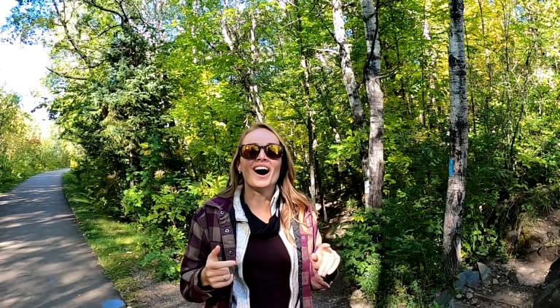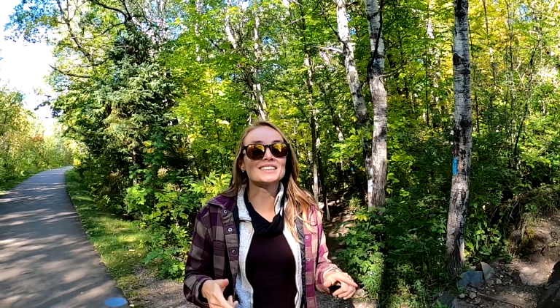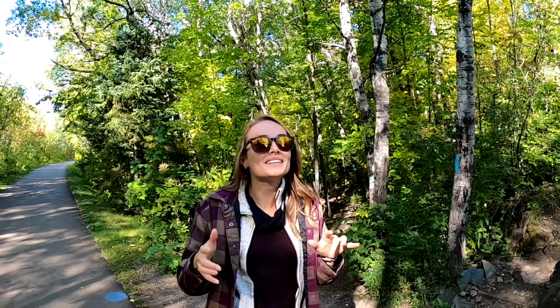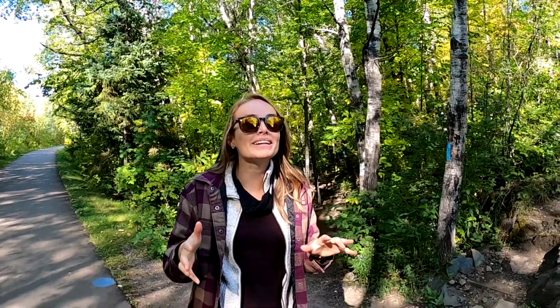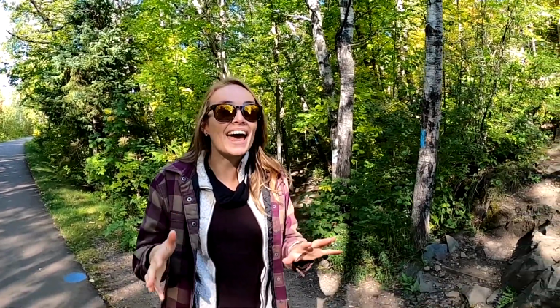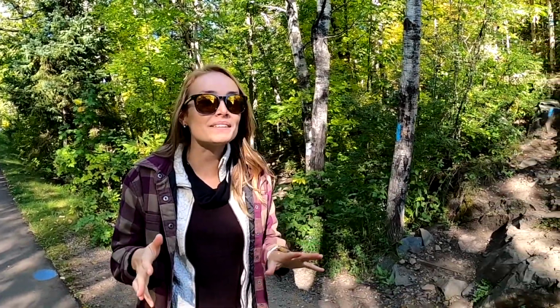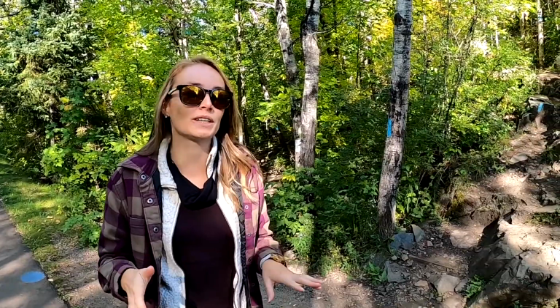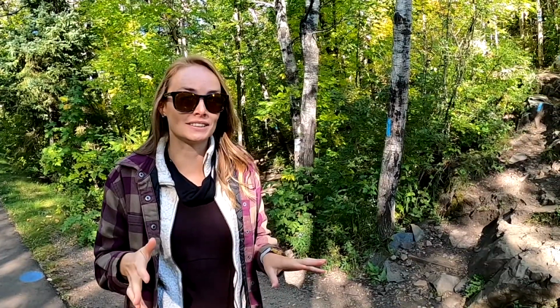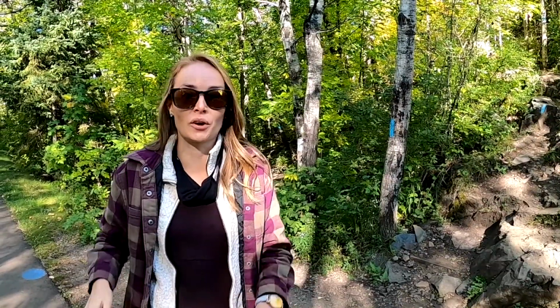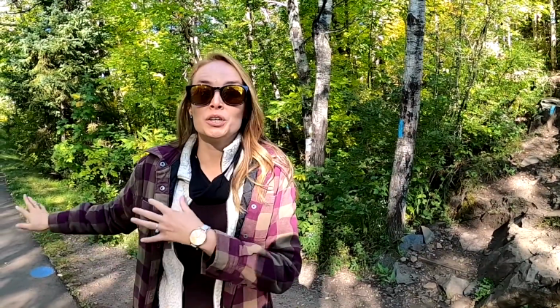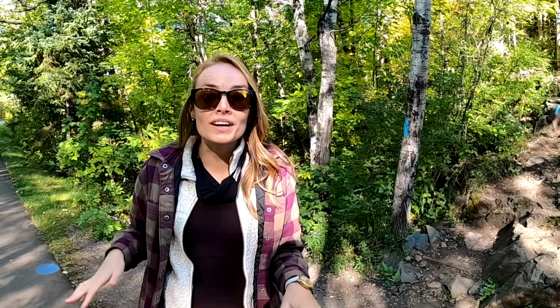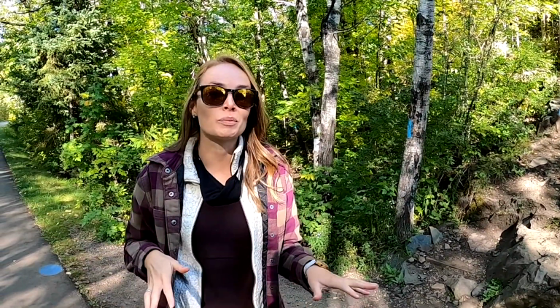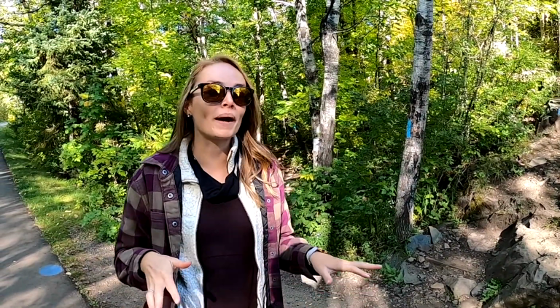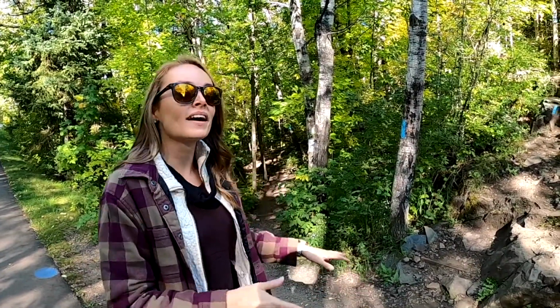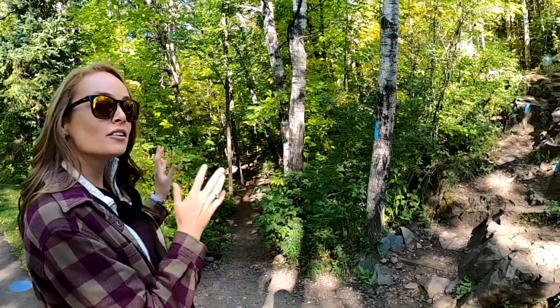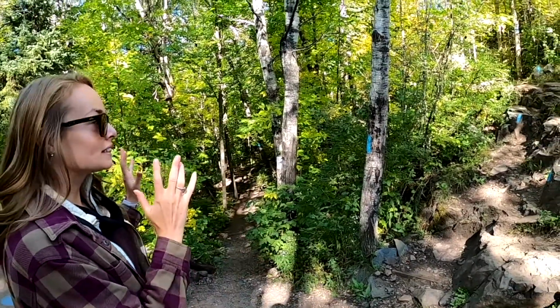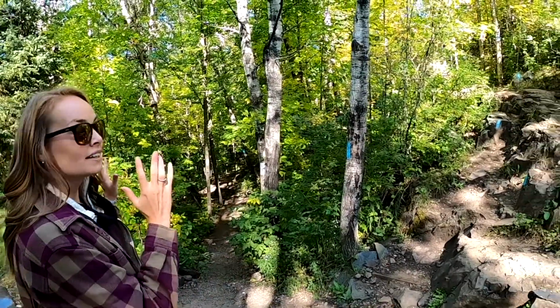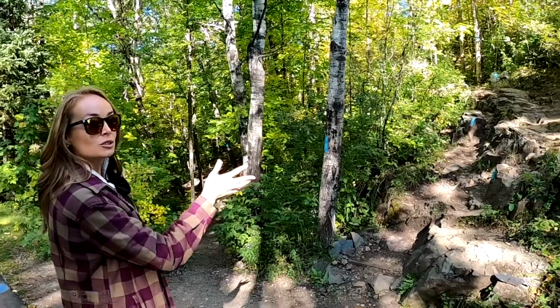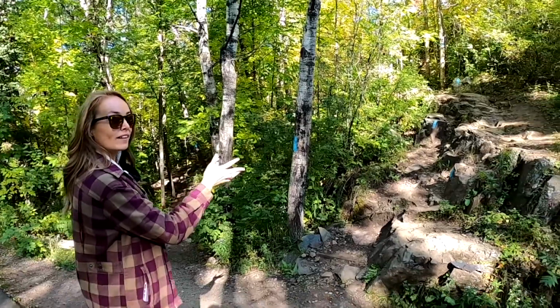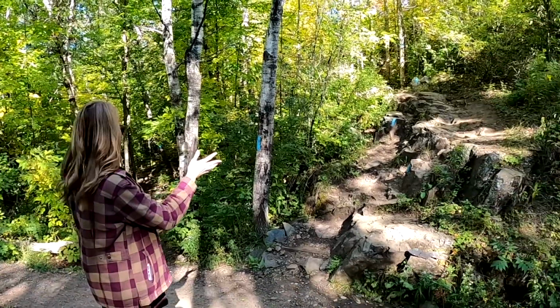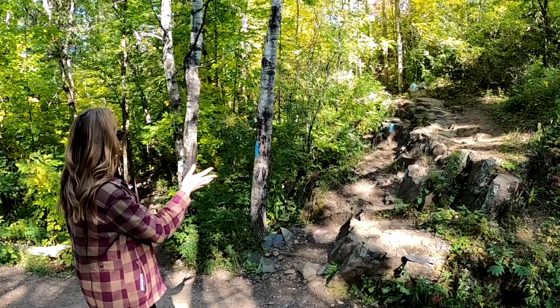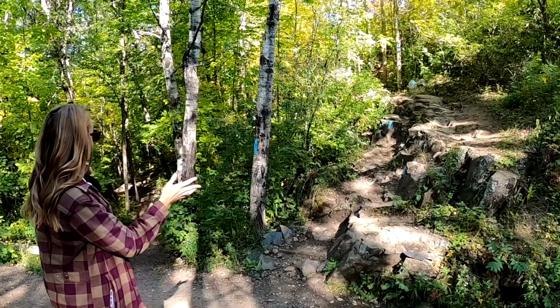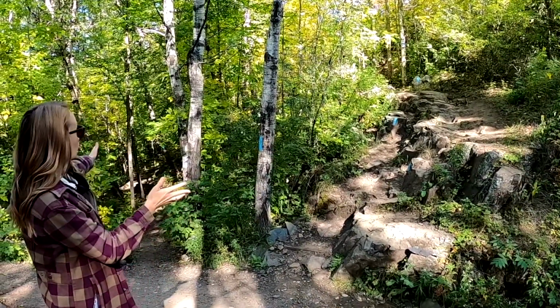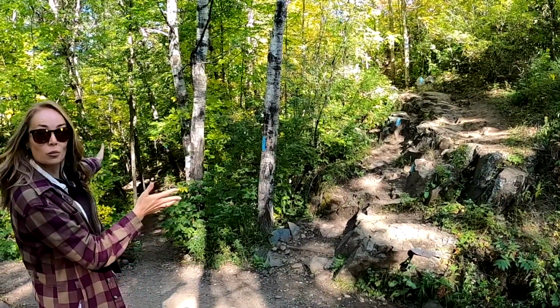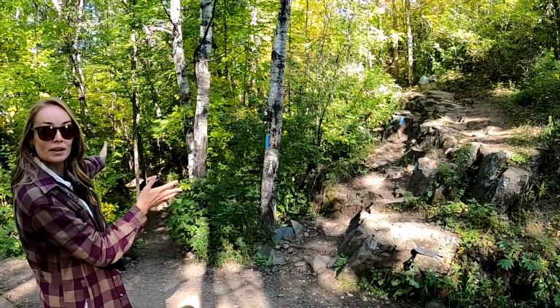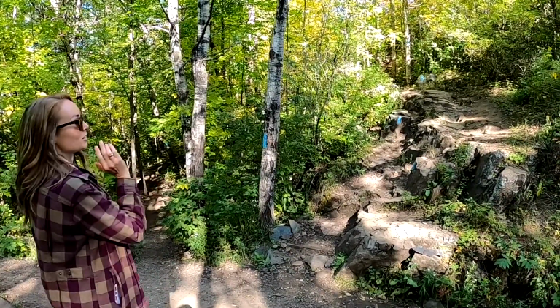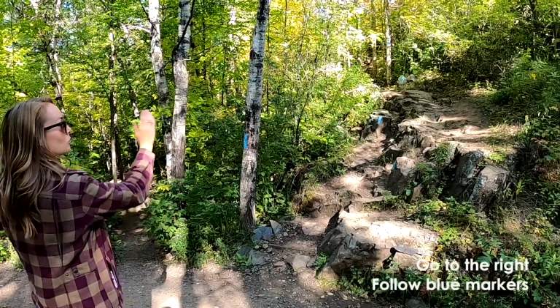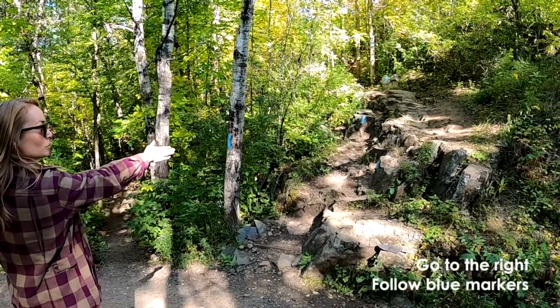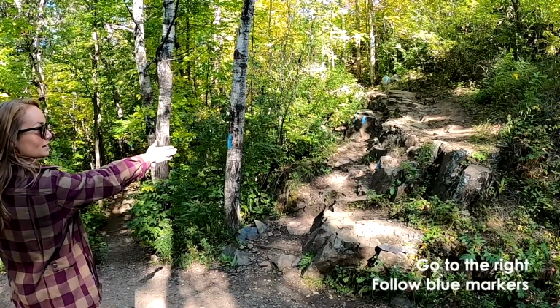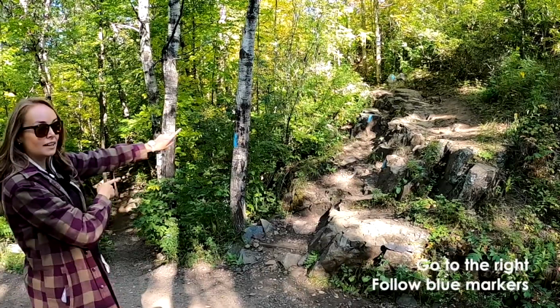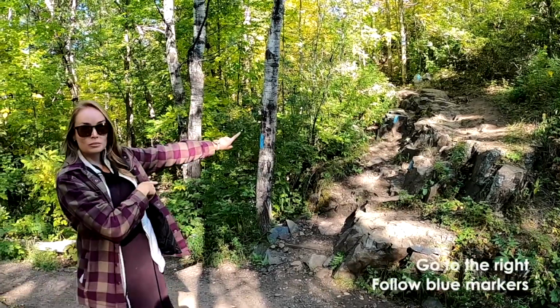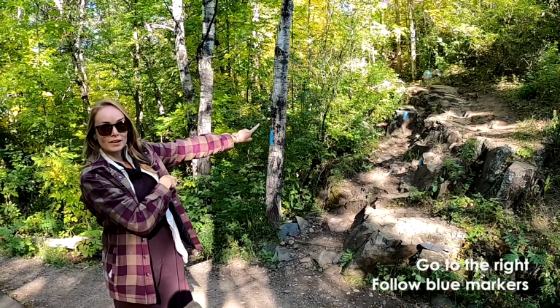Ely's Peak can be a little tricky to get to. You're walking on this paved path and then you're gonna see these two trailheads. You're gonna see one with white markings and one with blue markings. Take the one with the blue markings.